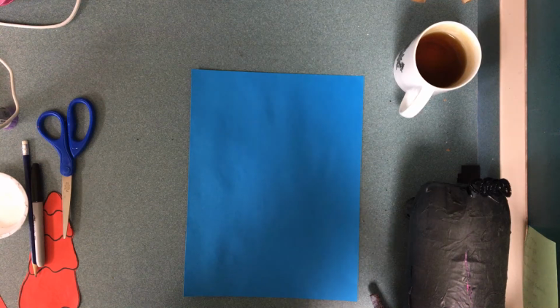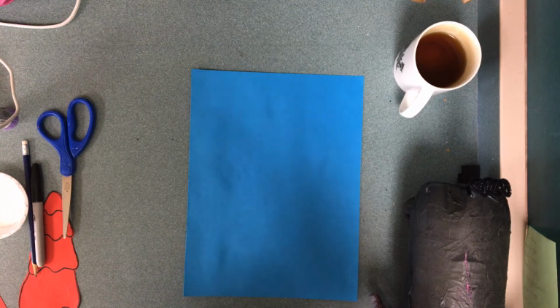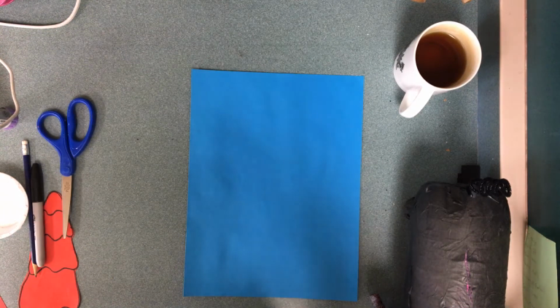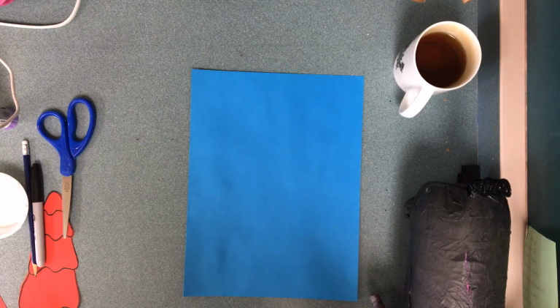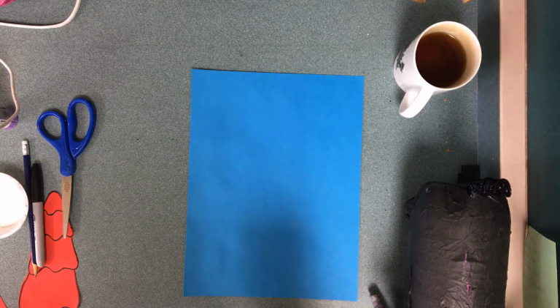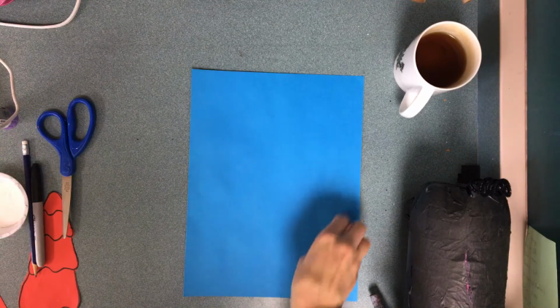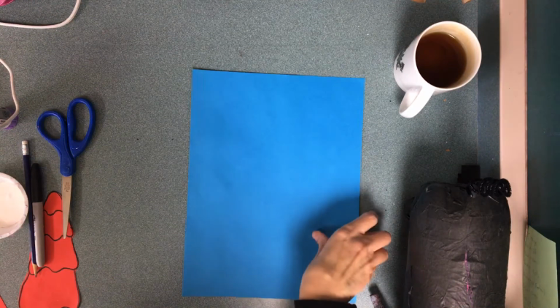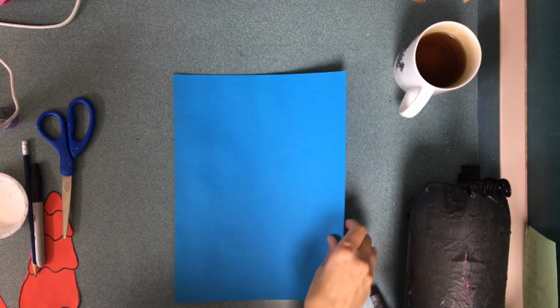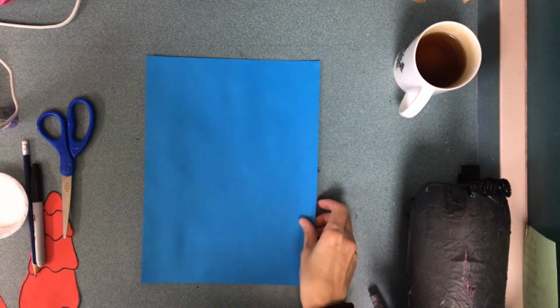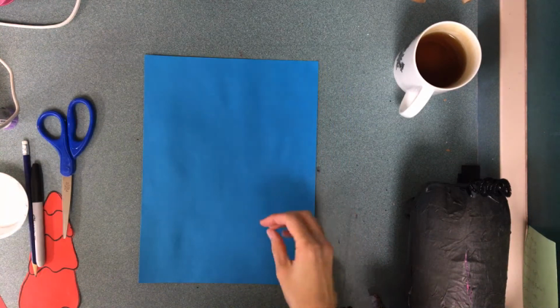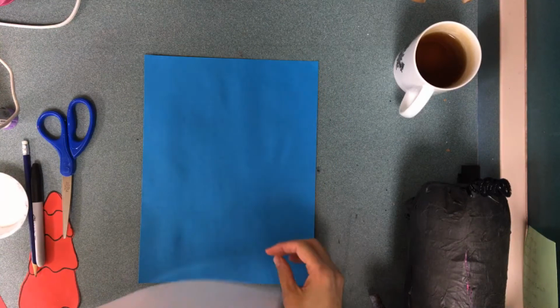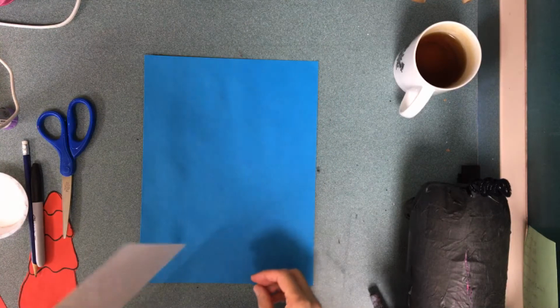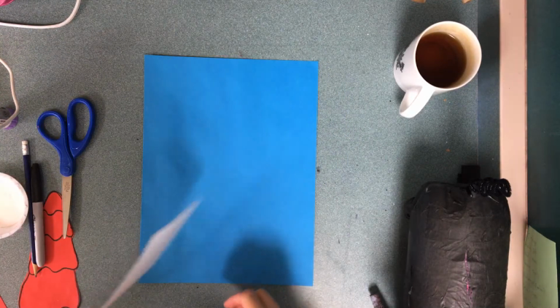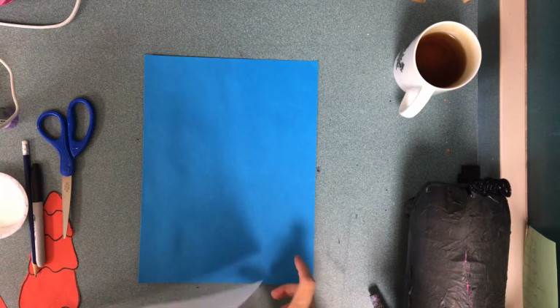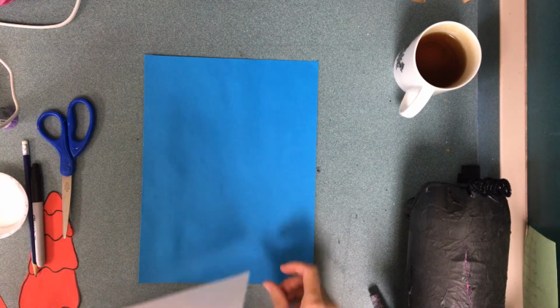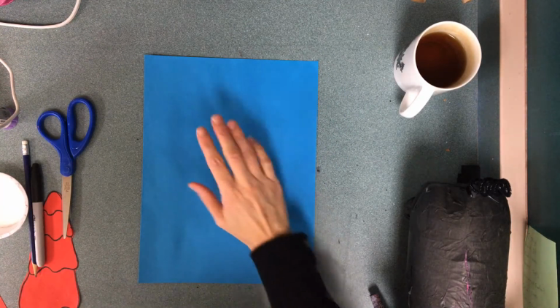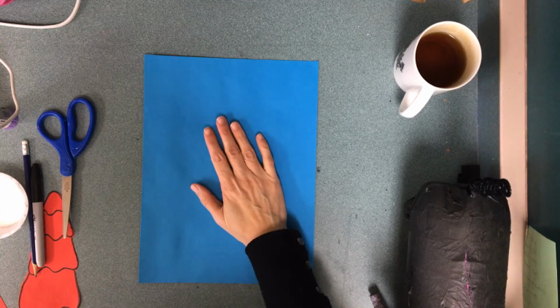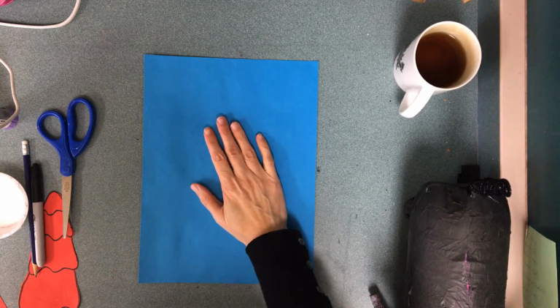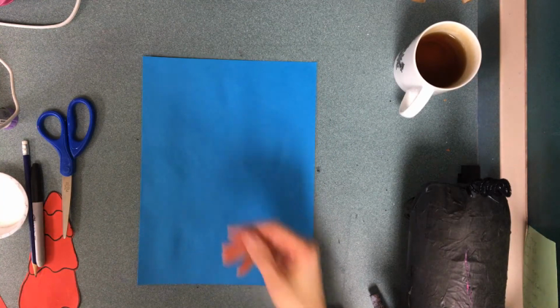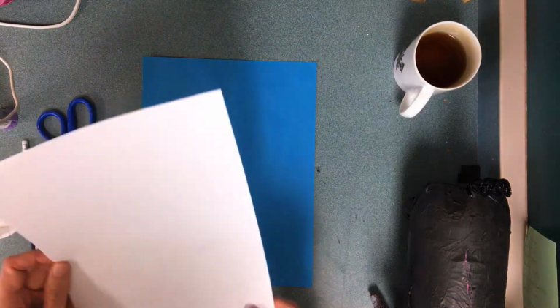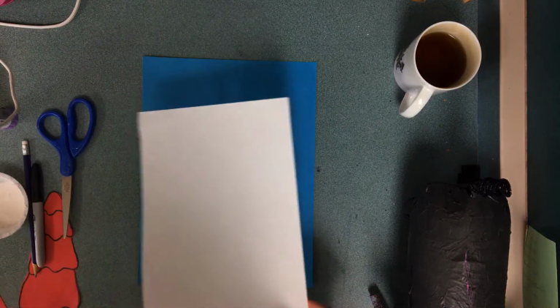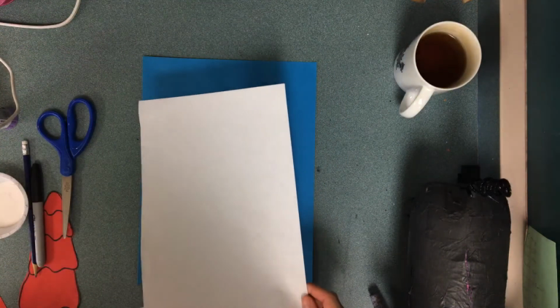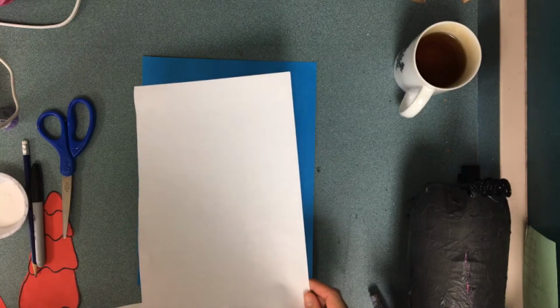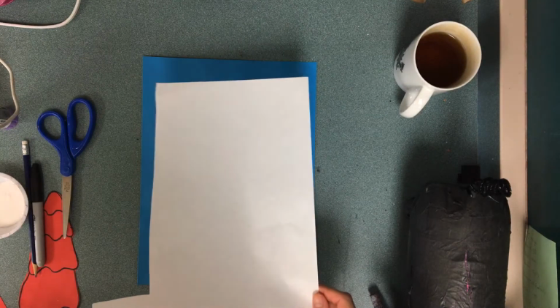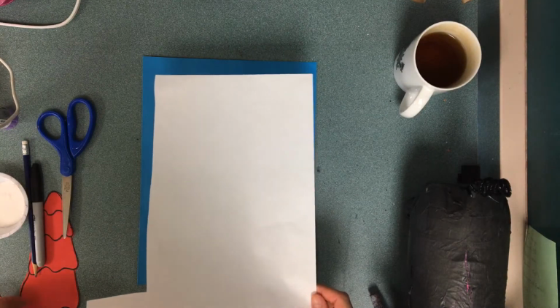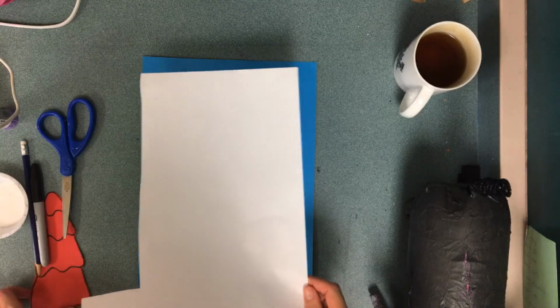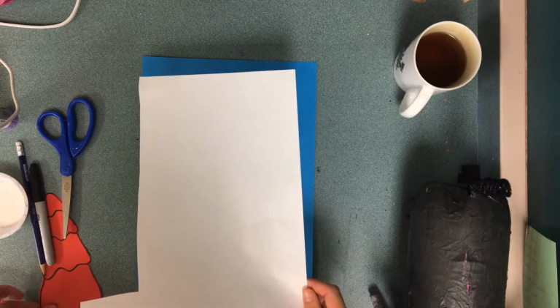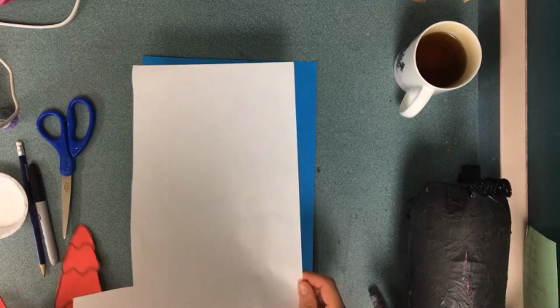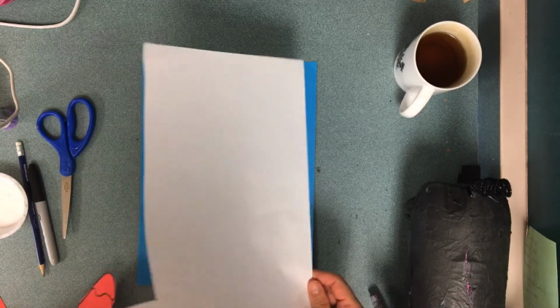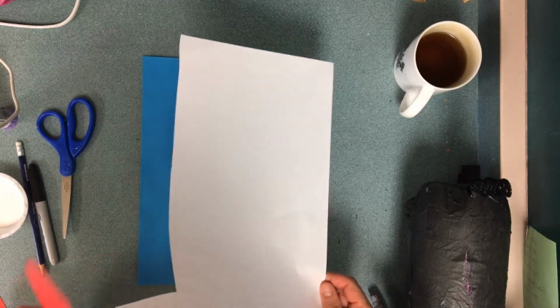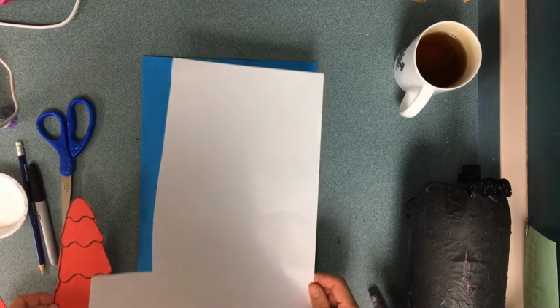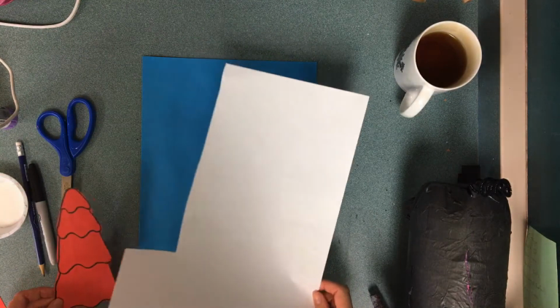Hello artists! I'm going to be making a winterish landscape, so if you'd like to do this you'll need a background paper. Please look through the scrap paper bins before you get full sheets of paper.